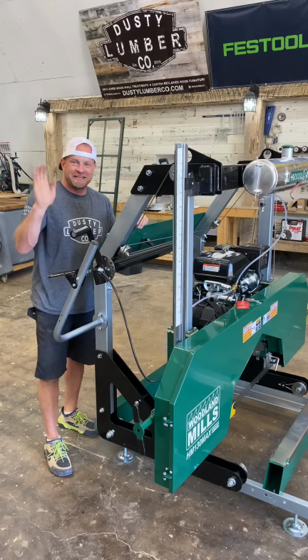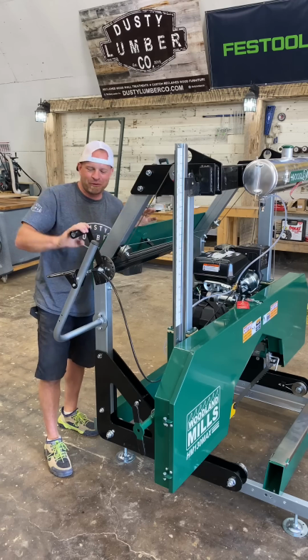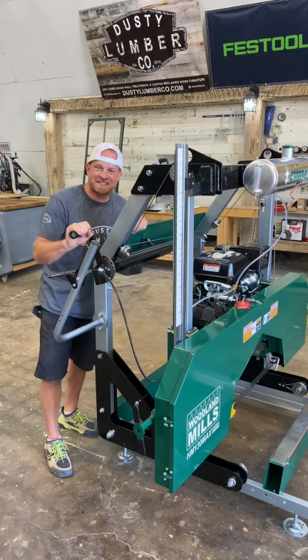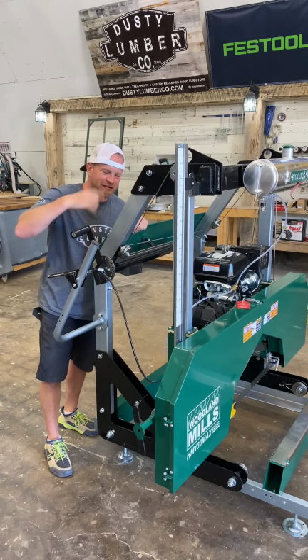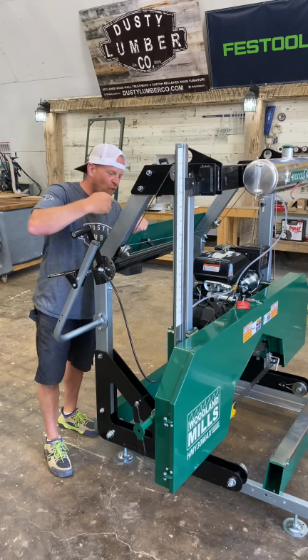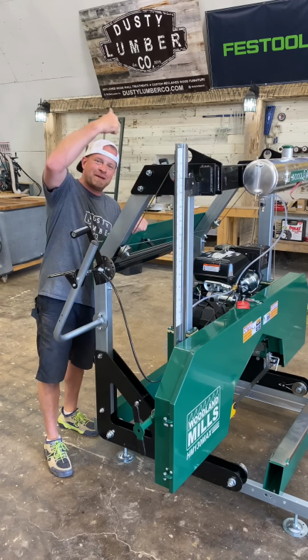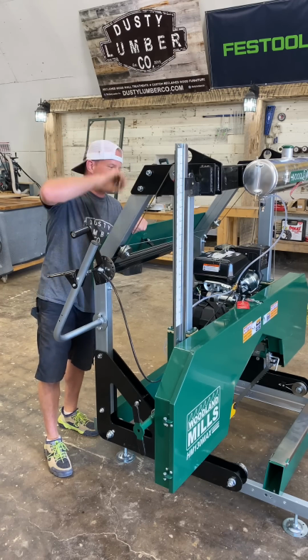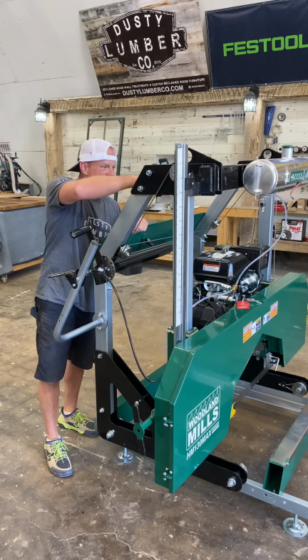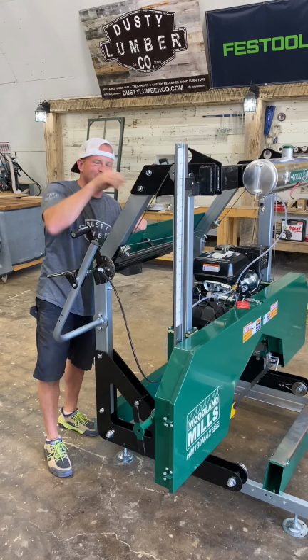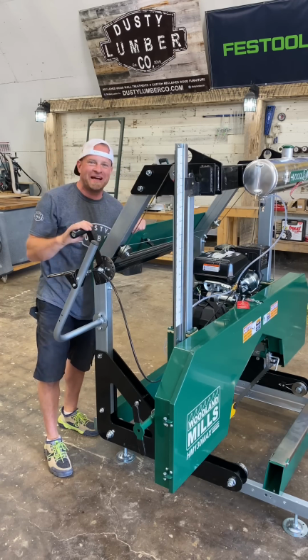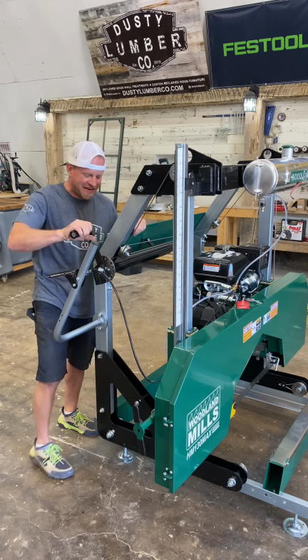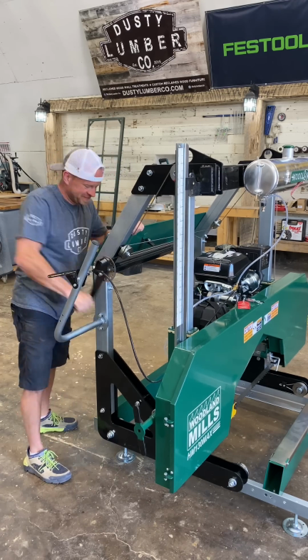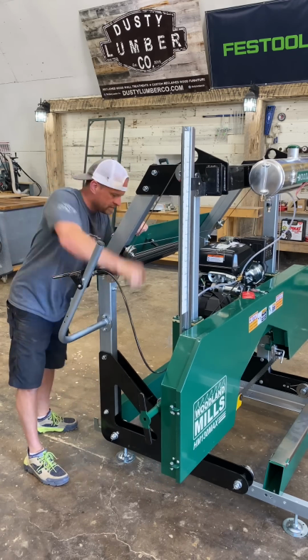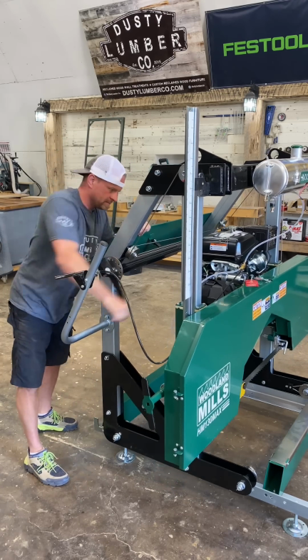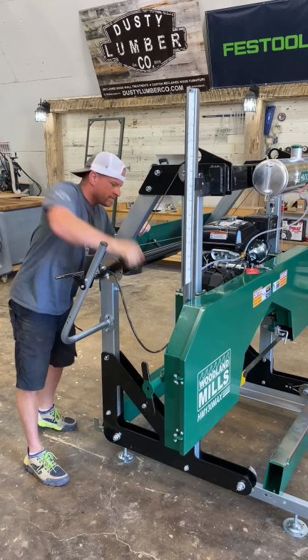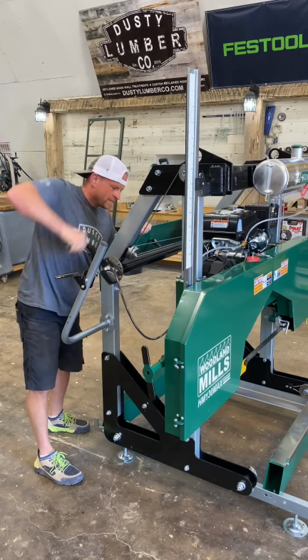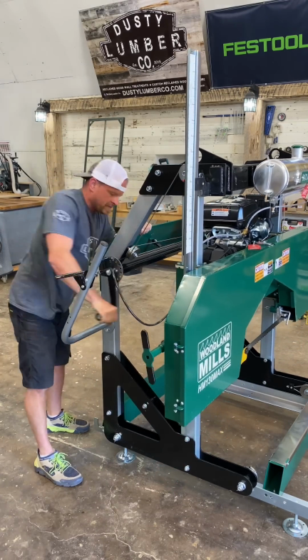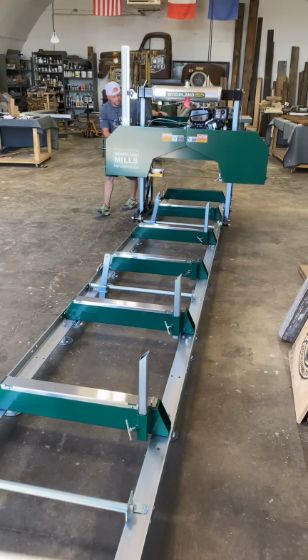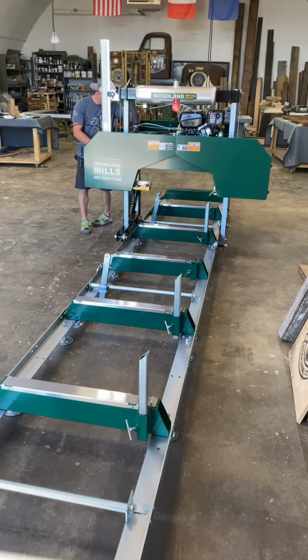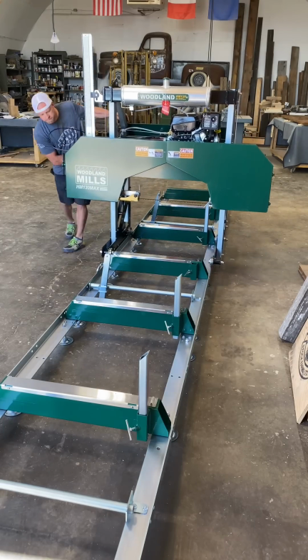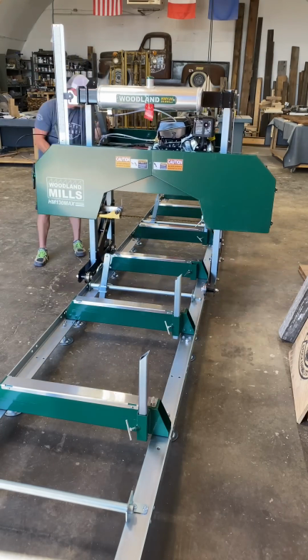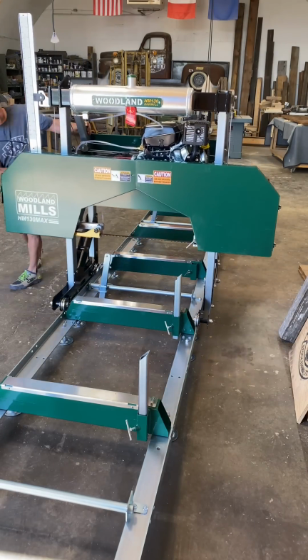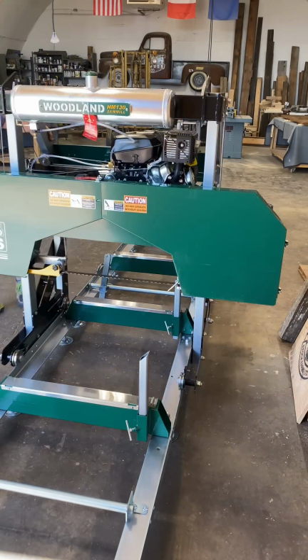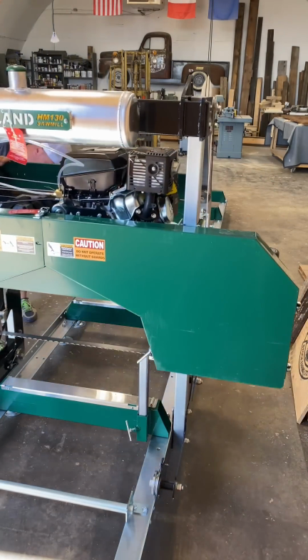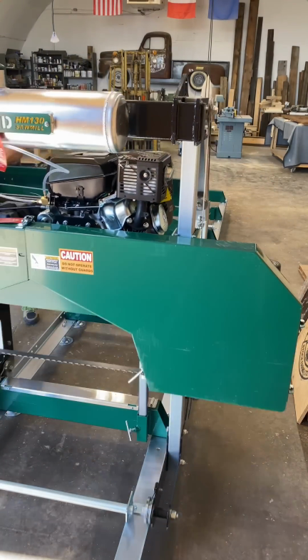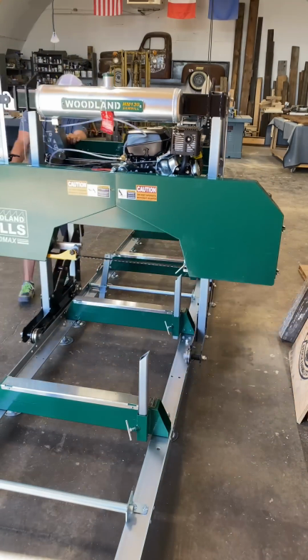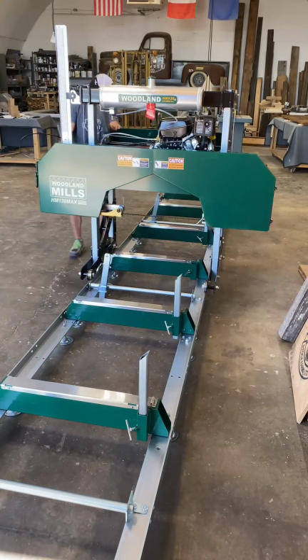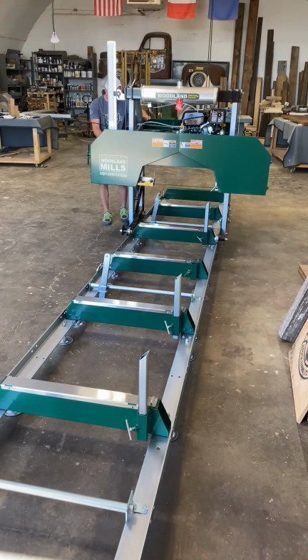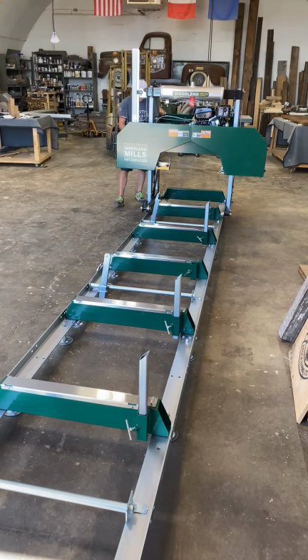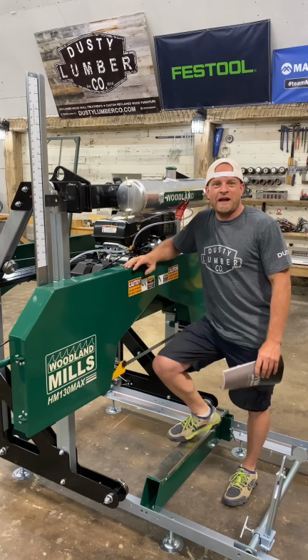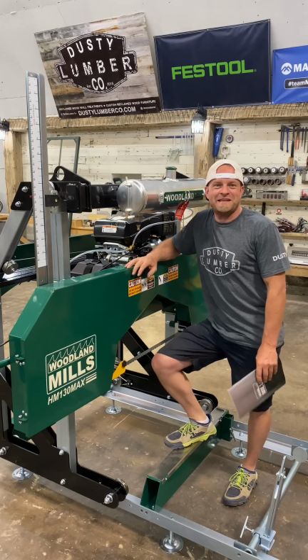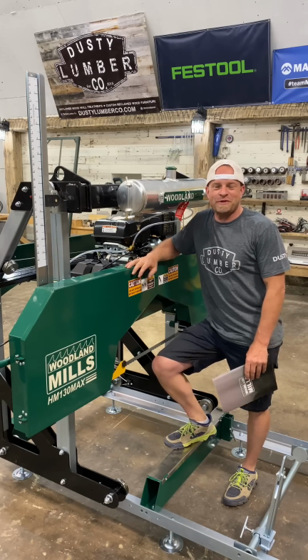Now we use this handle here to wind it up and lift the saw, and see if we can run it down the track — and that's how you do that.